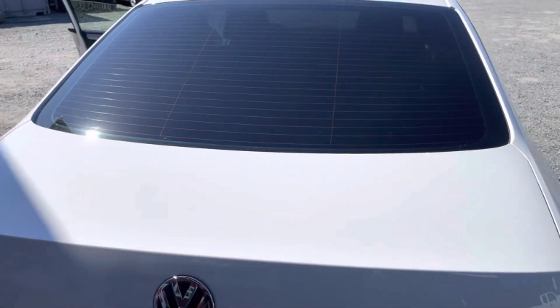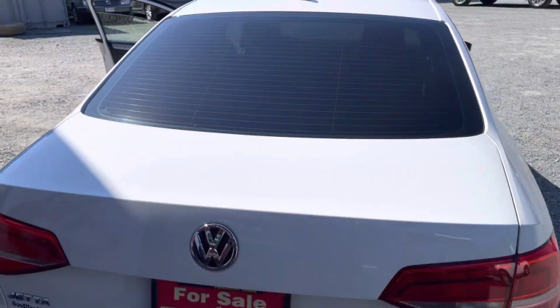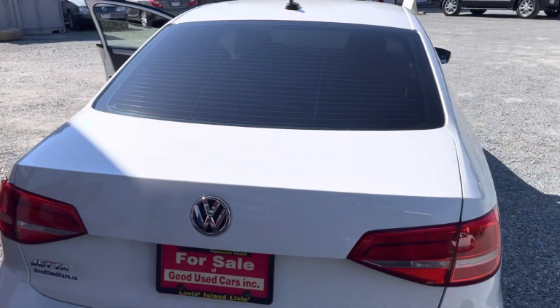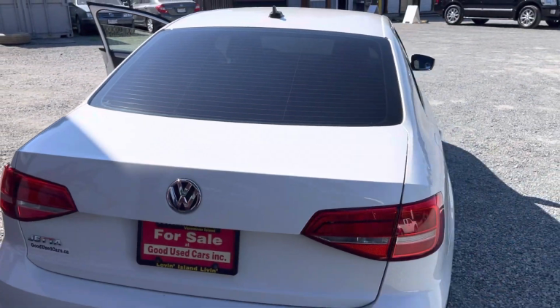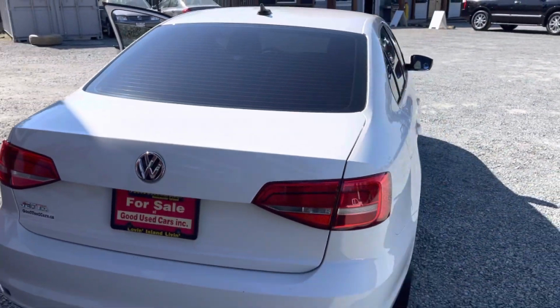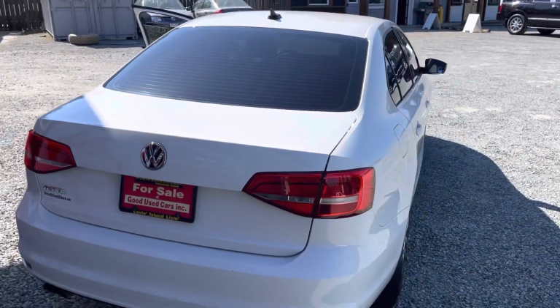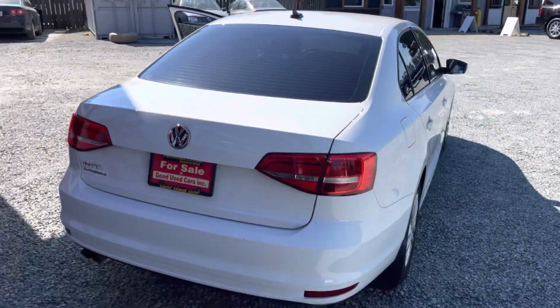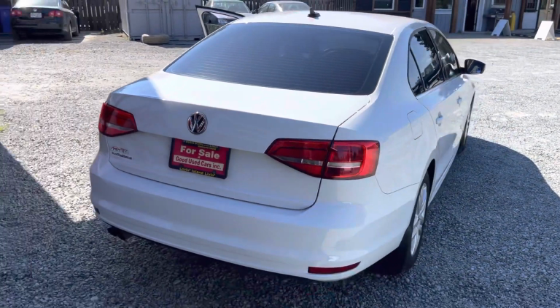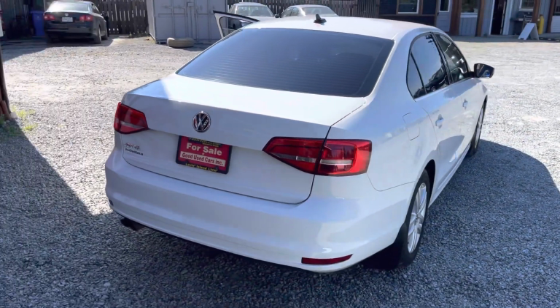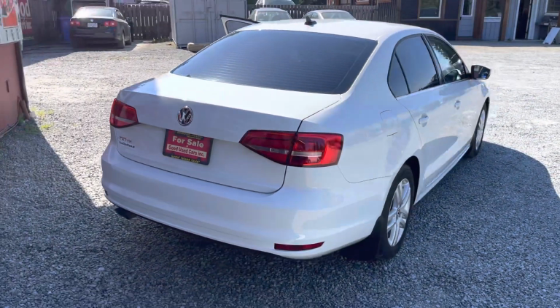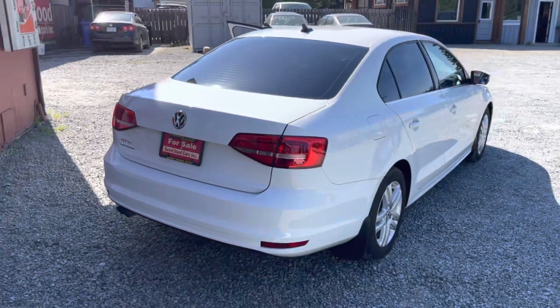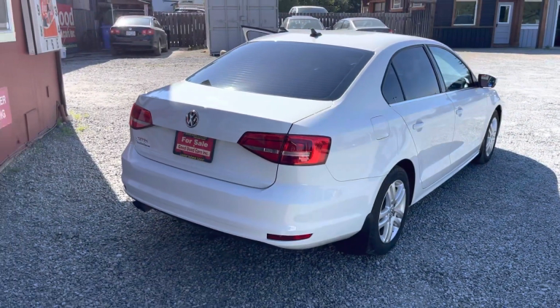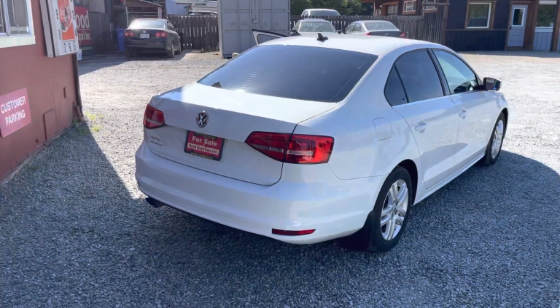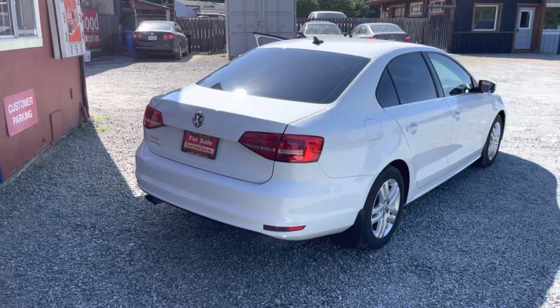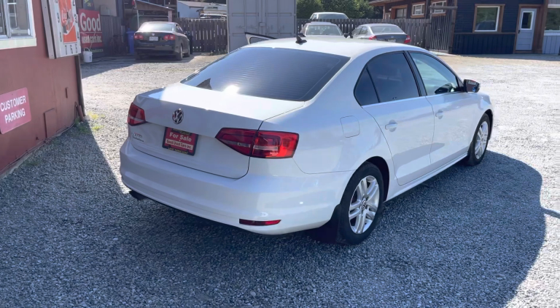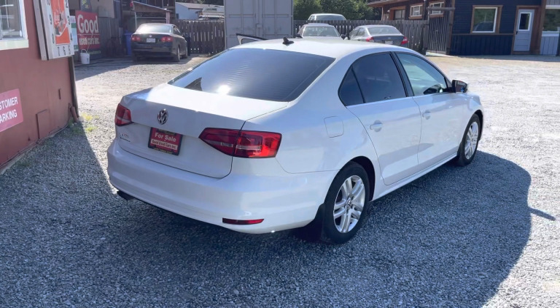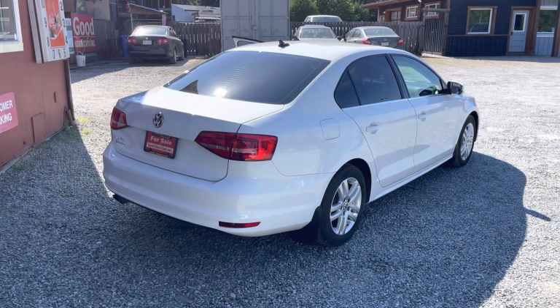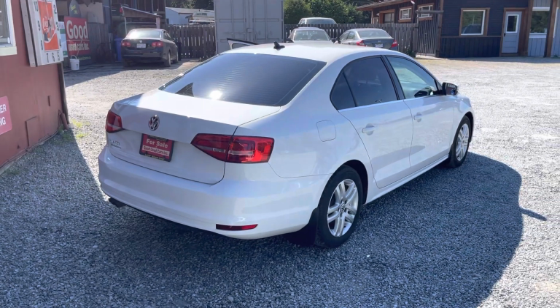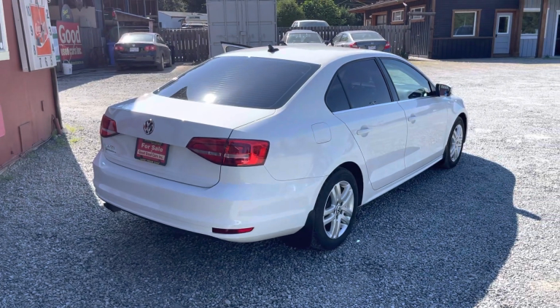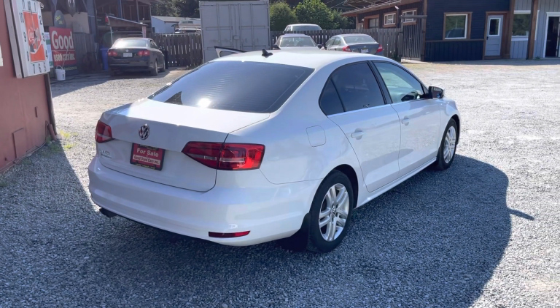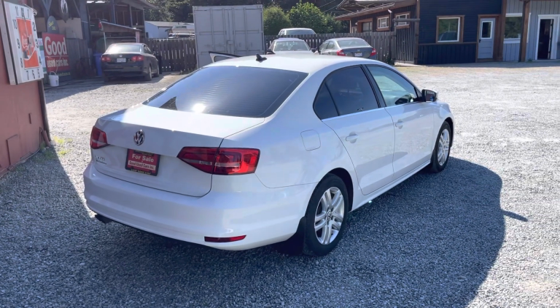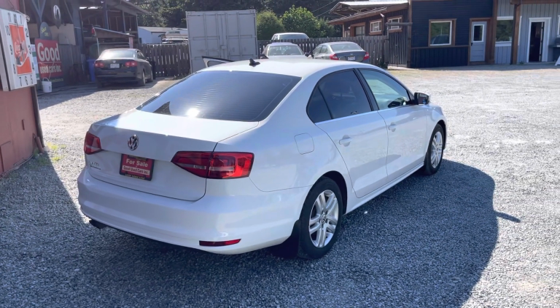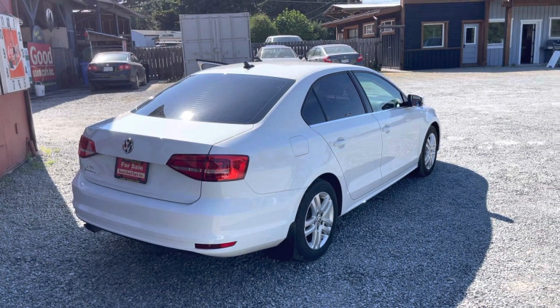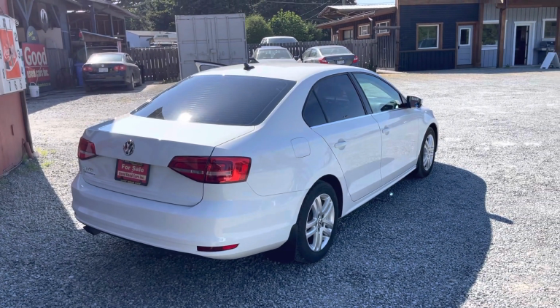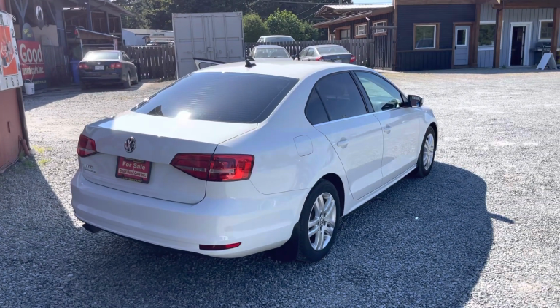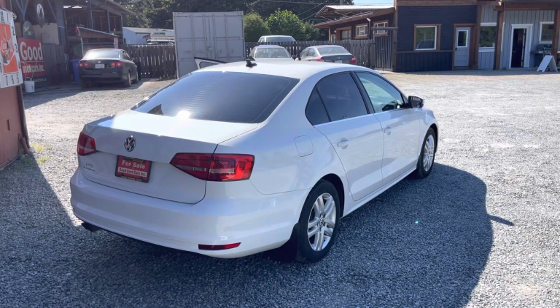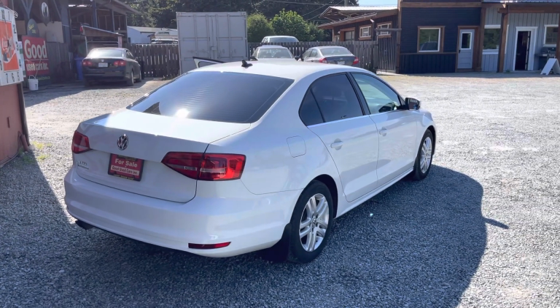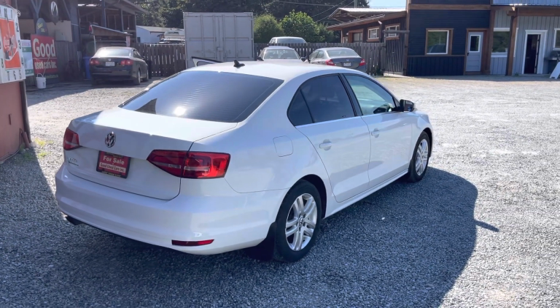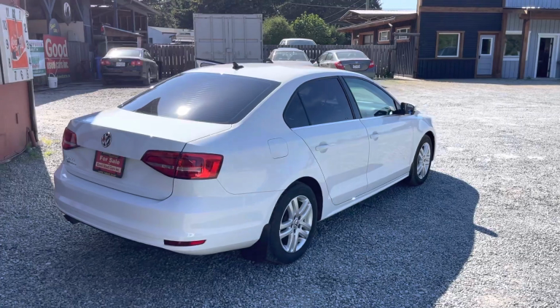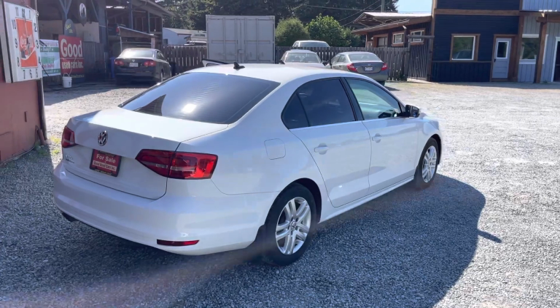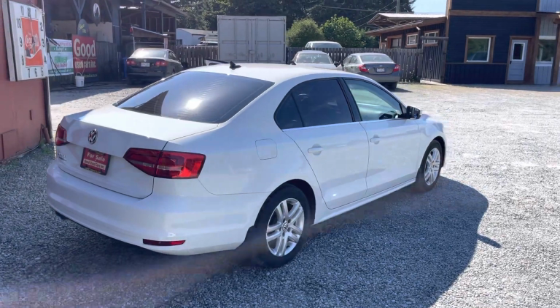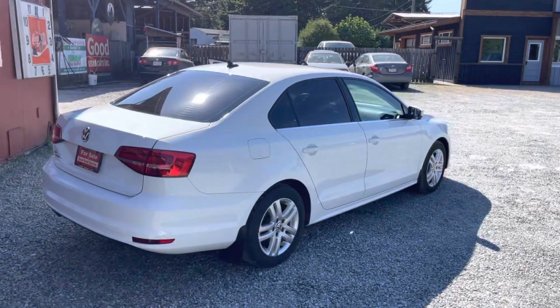If you have any questions about this car or any other cars we carry here at Good Used Cars, please give me a call. My name is Bryce — 250-743-4626. Have a great day, thank you.